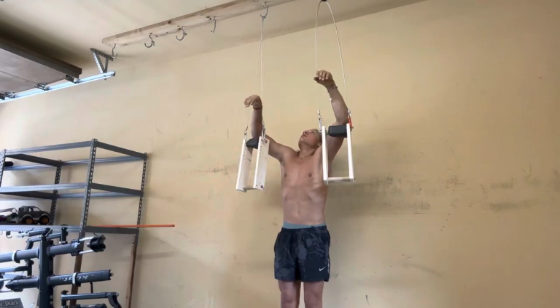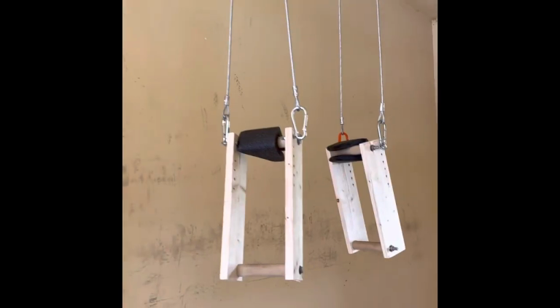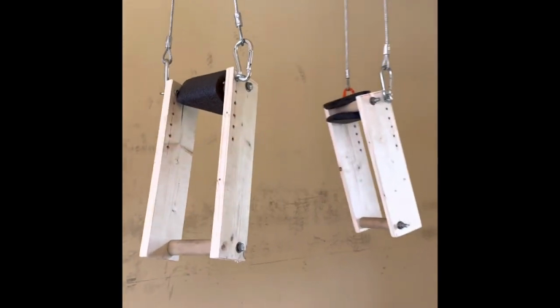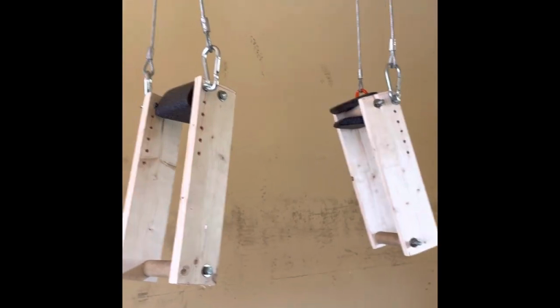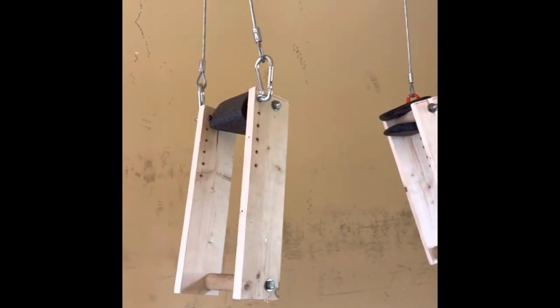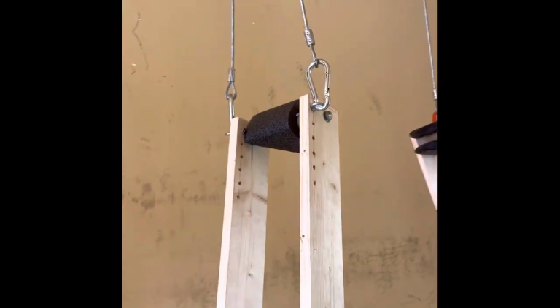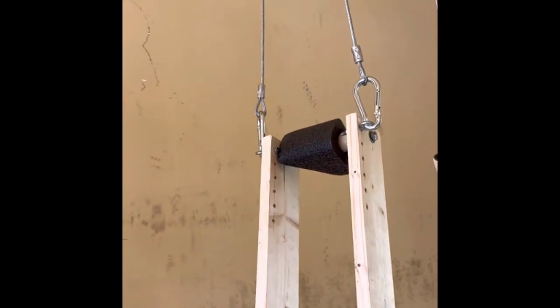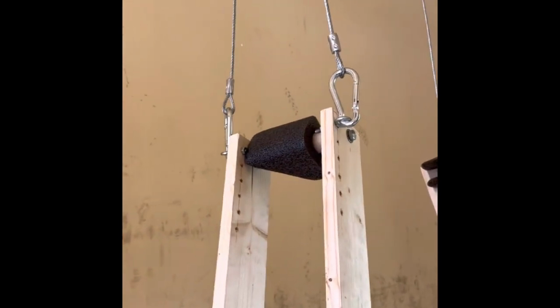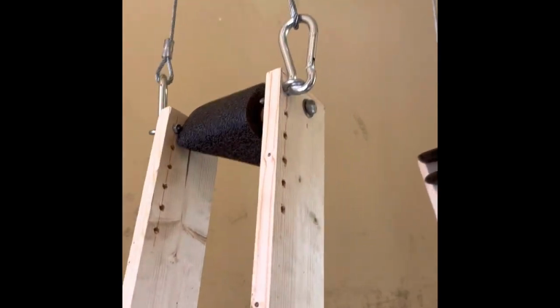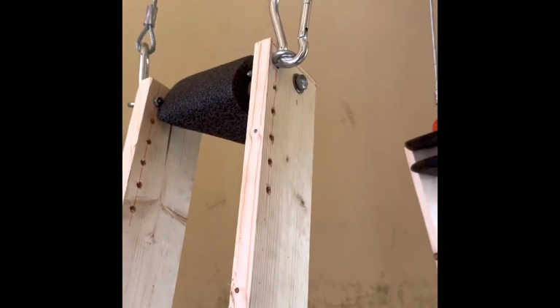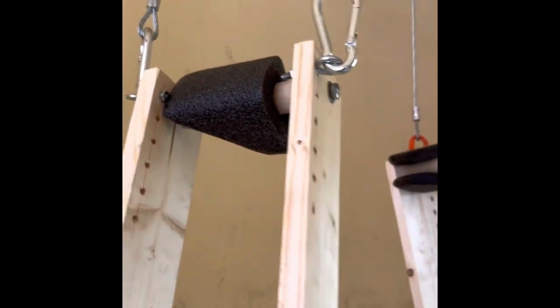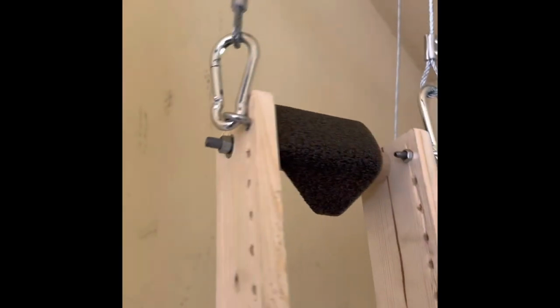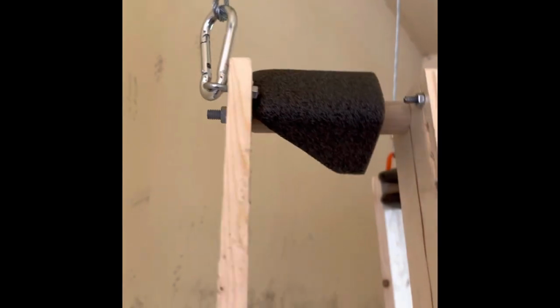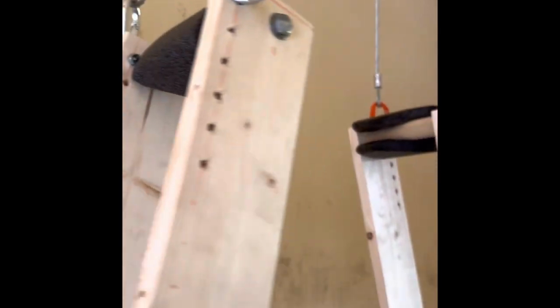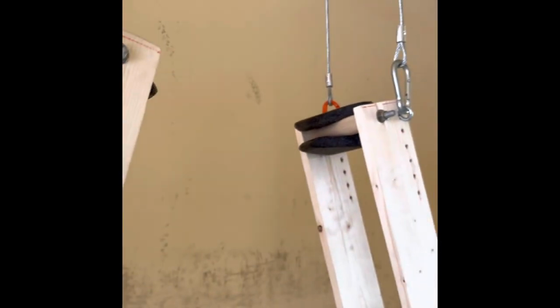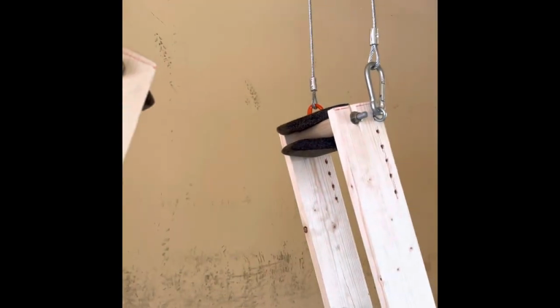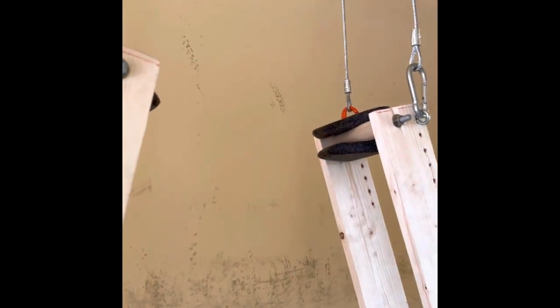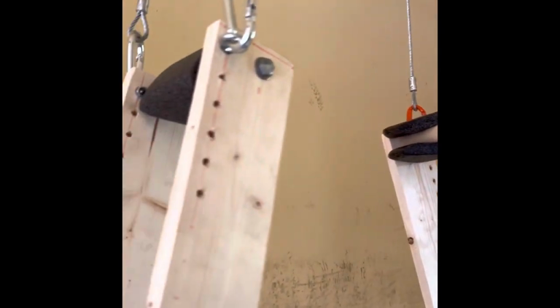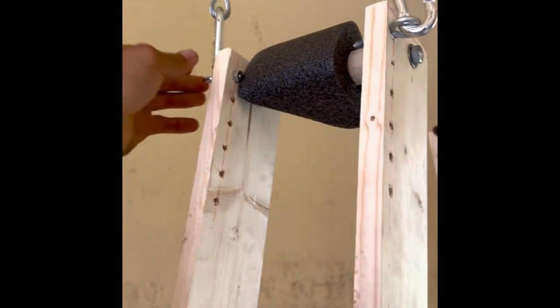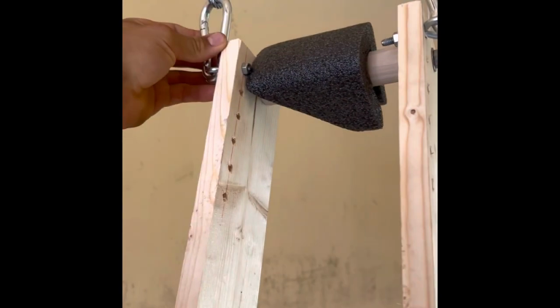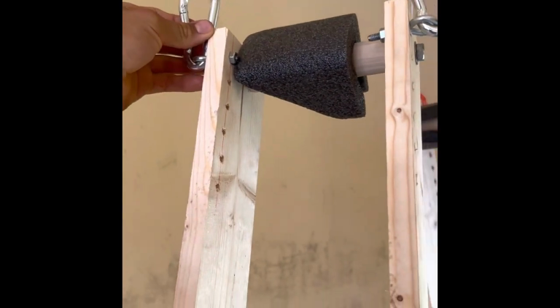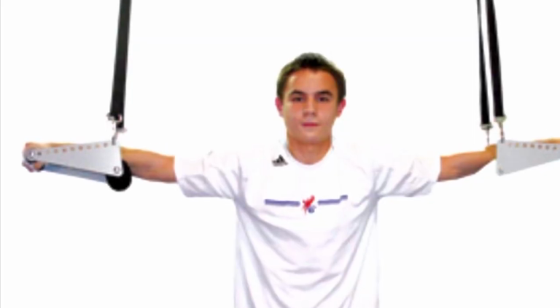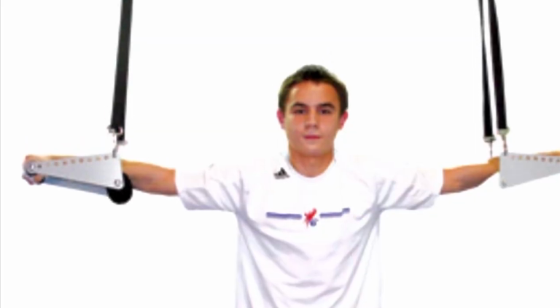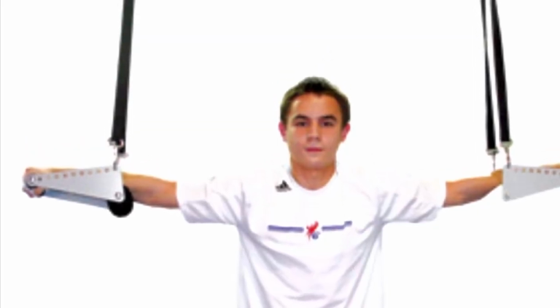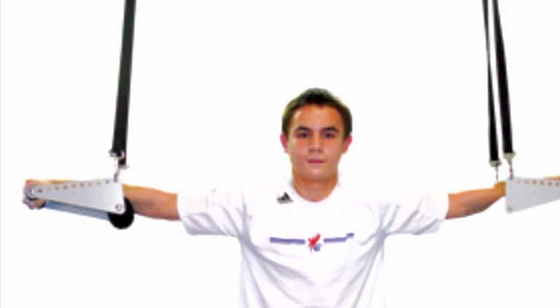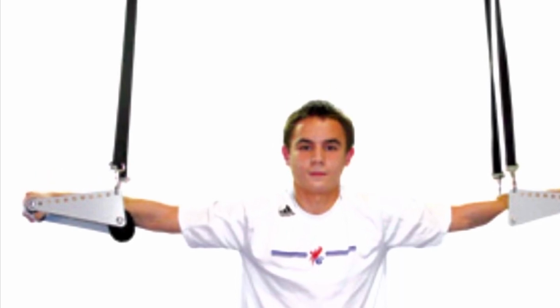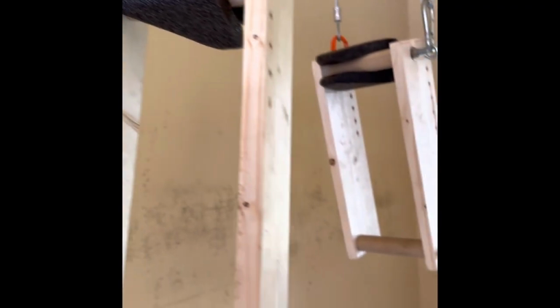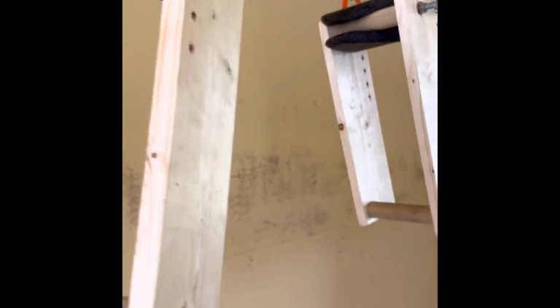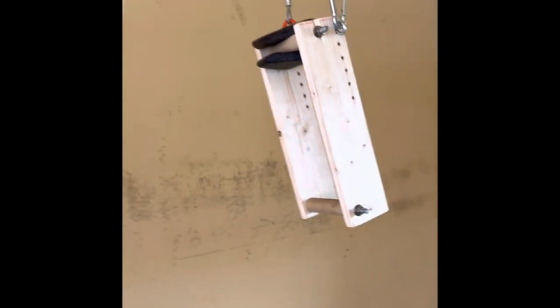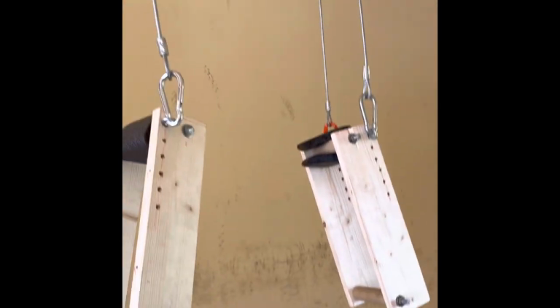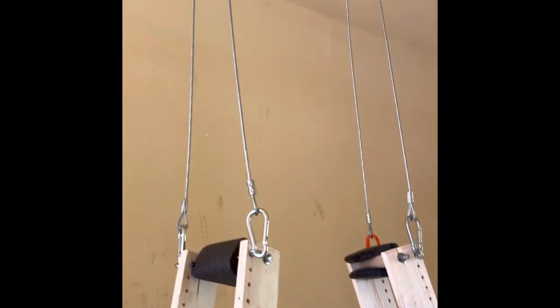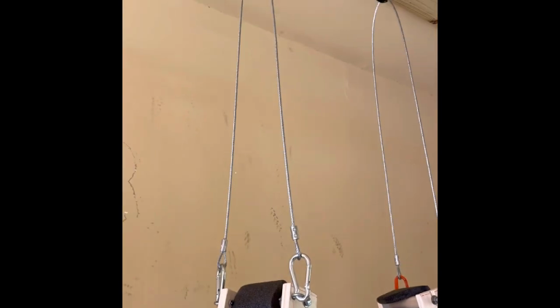This setup was about $45 at Home Depot. Took me about an hour to make, and it's definitely worth it. I do not want to pay $160 for the official product.